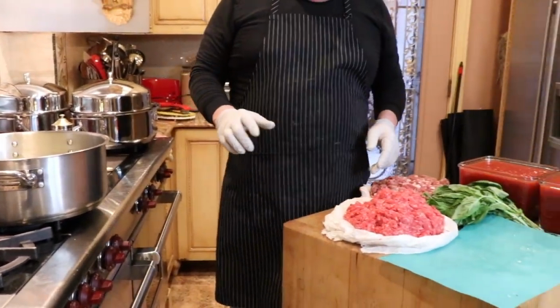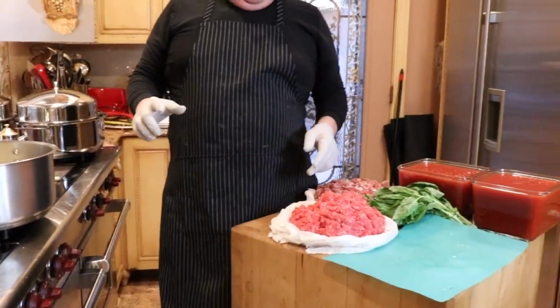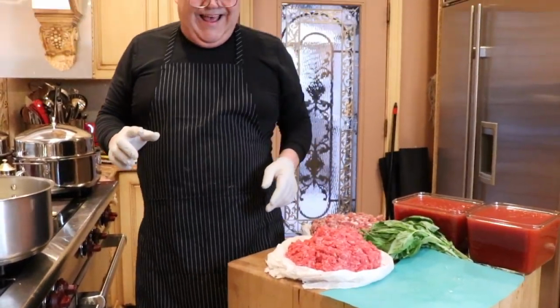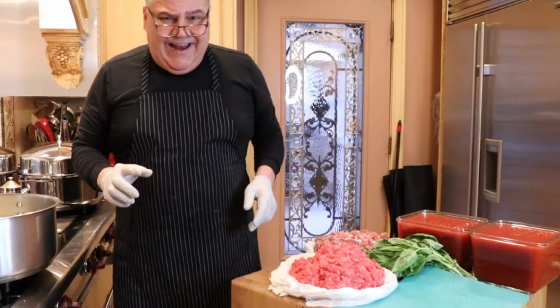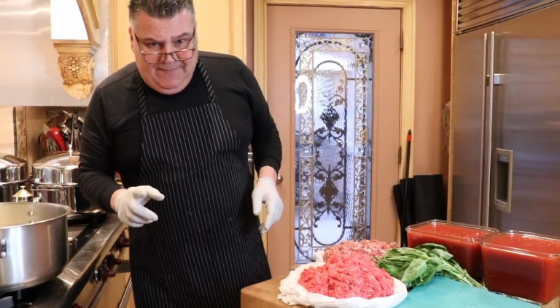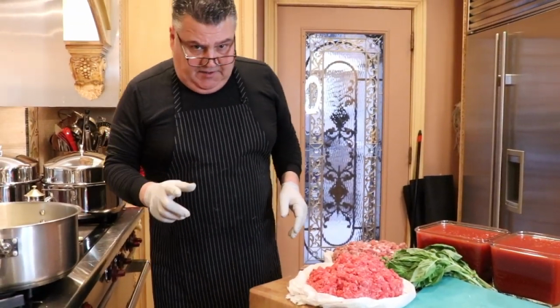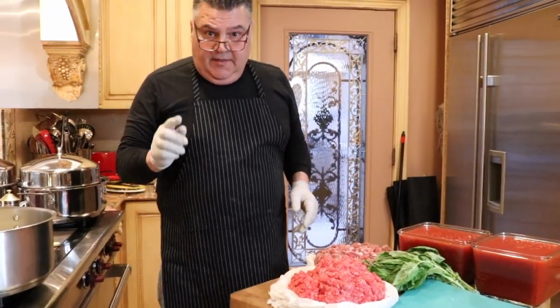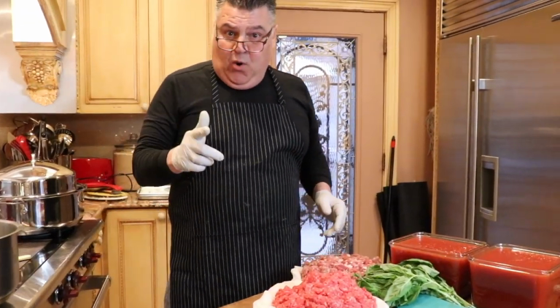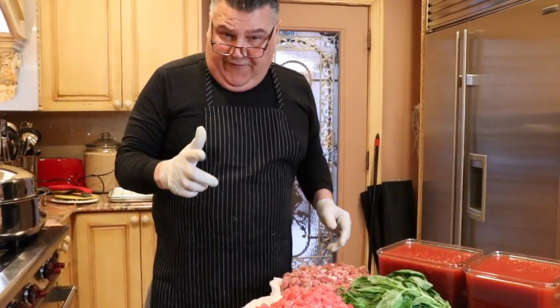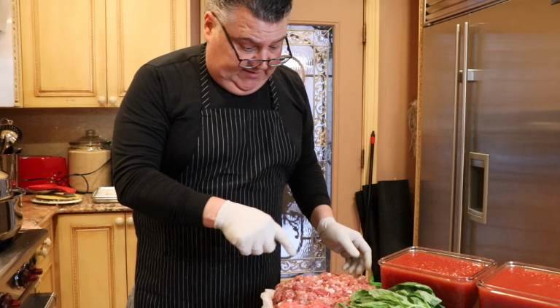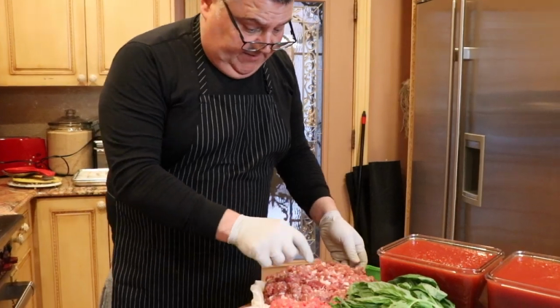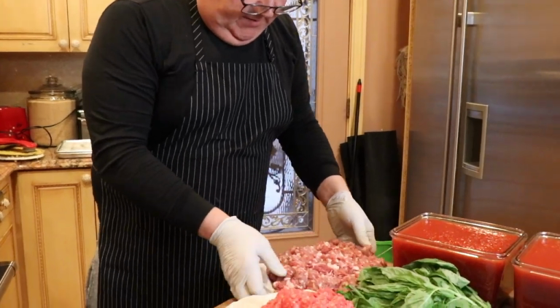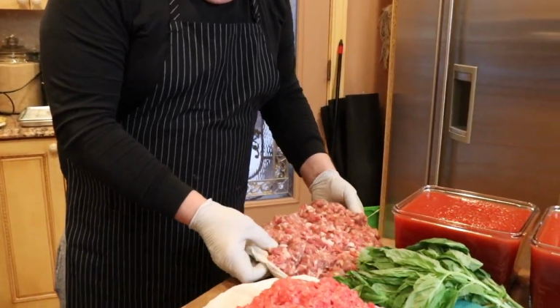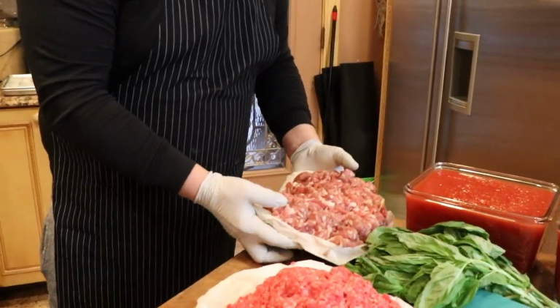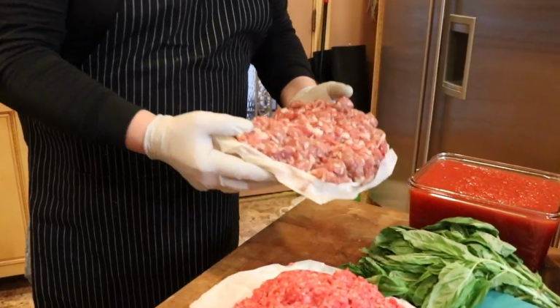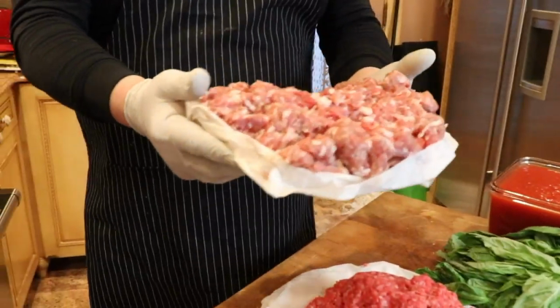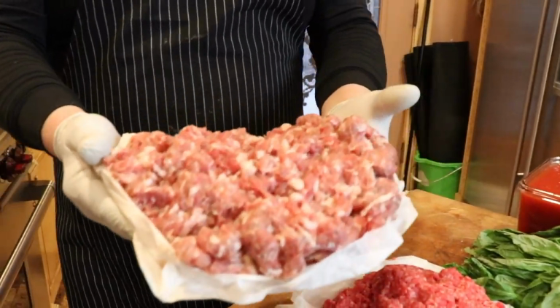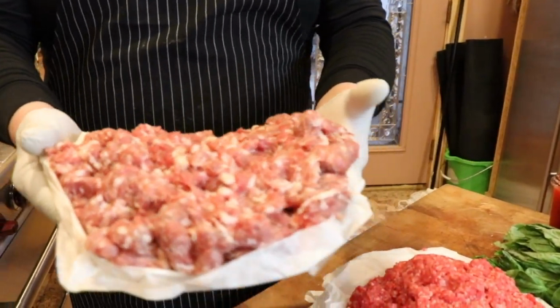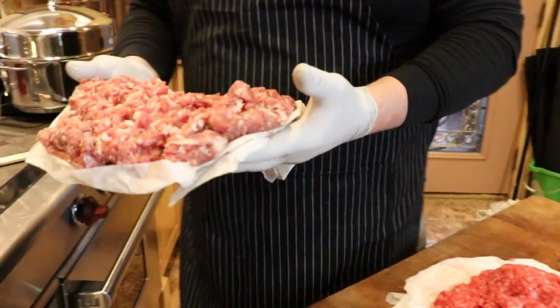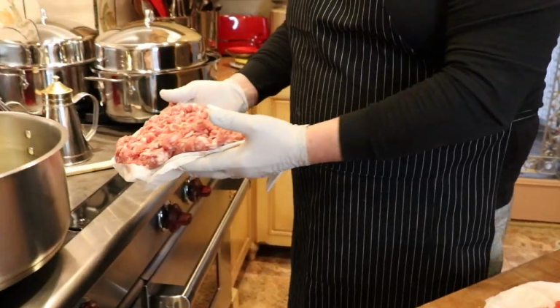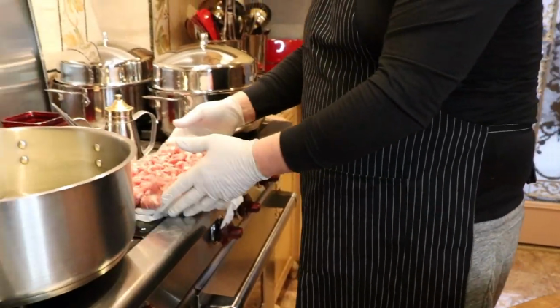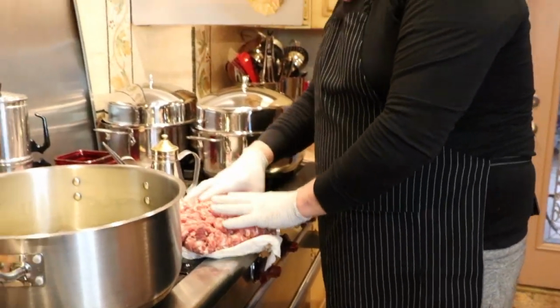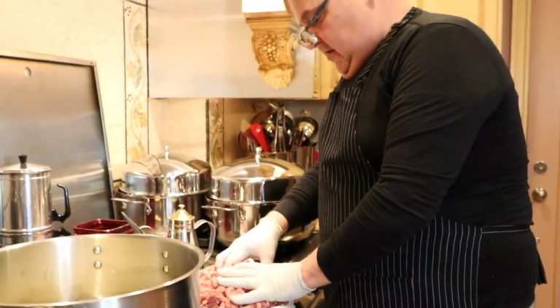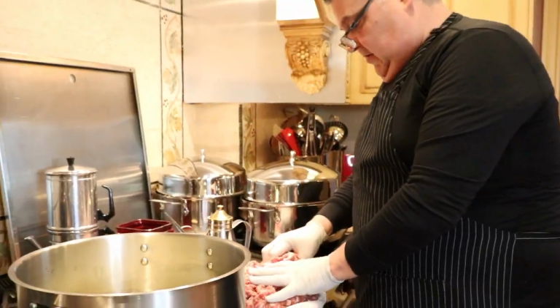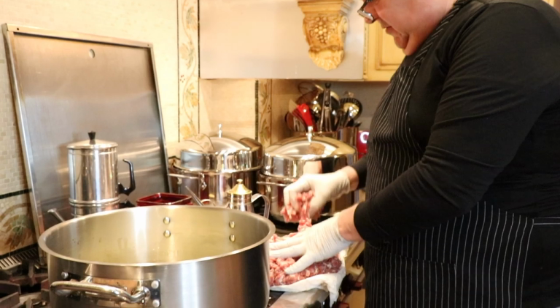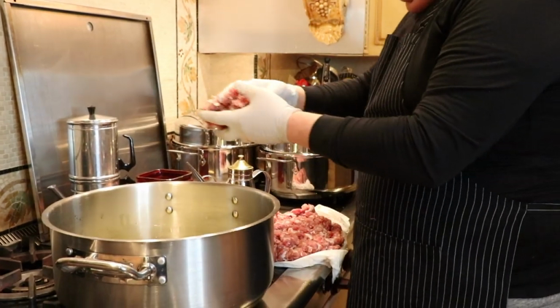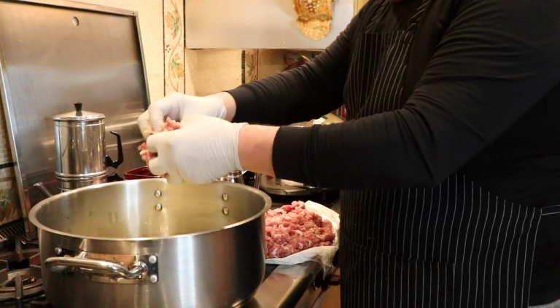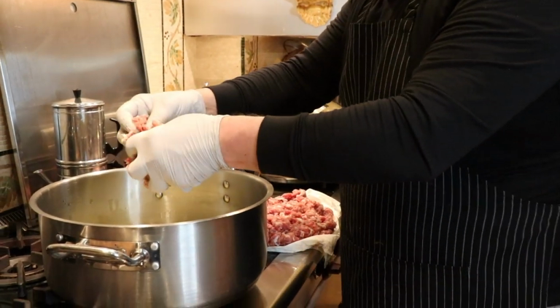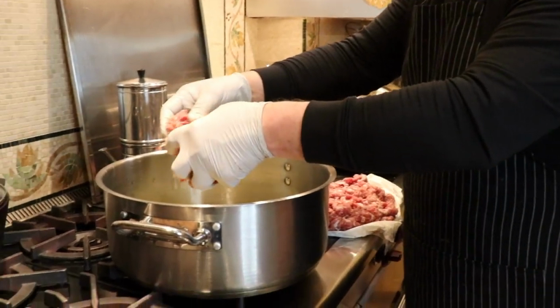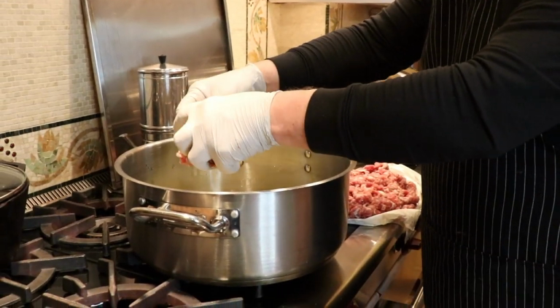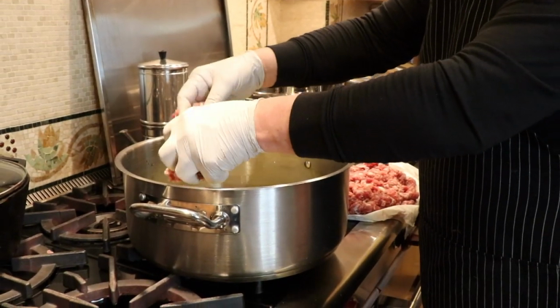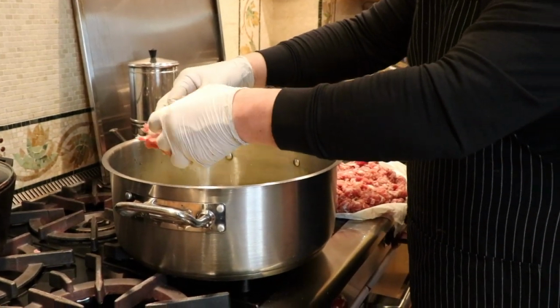Now we're going to add the meat — the pork first, because it takes the longest to cook.